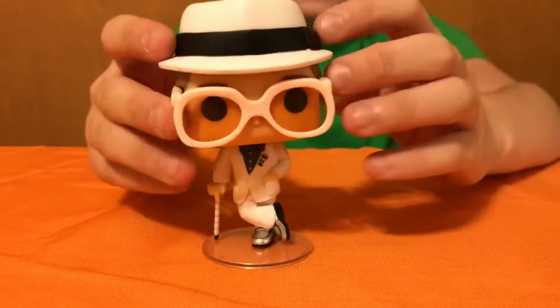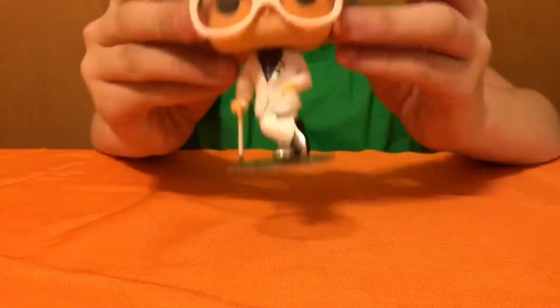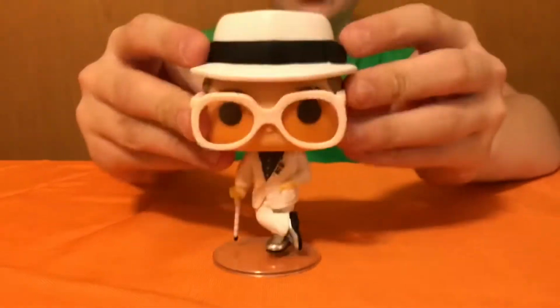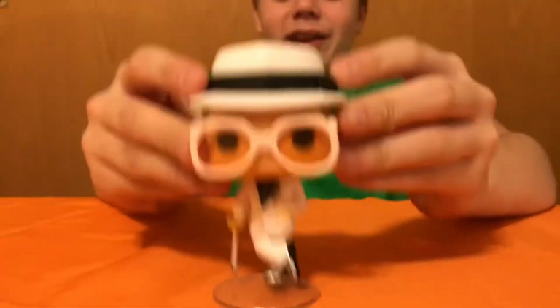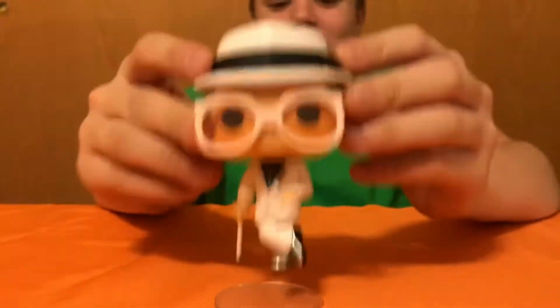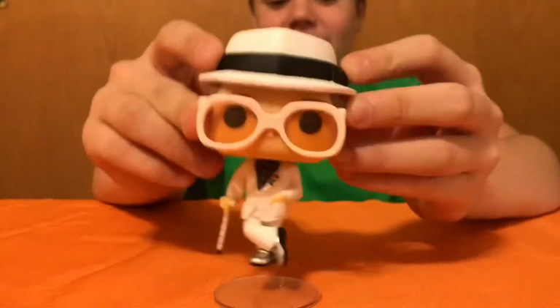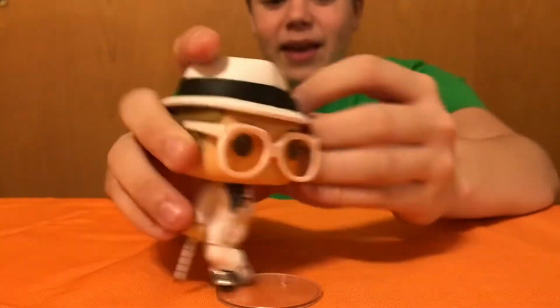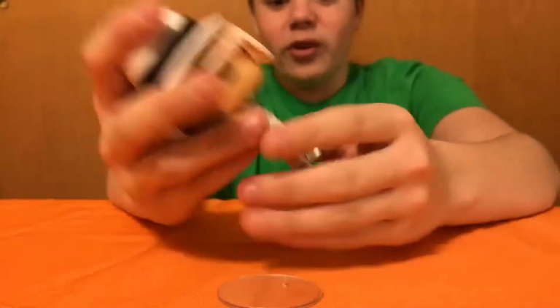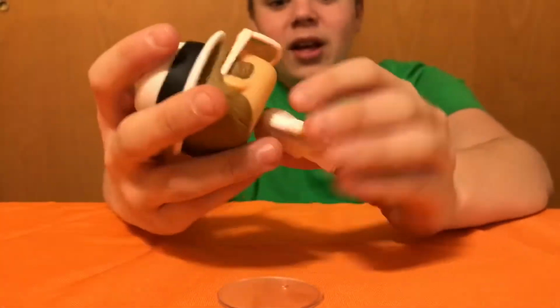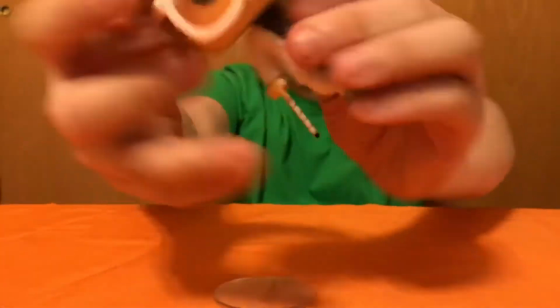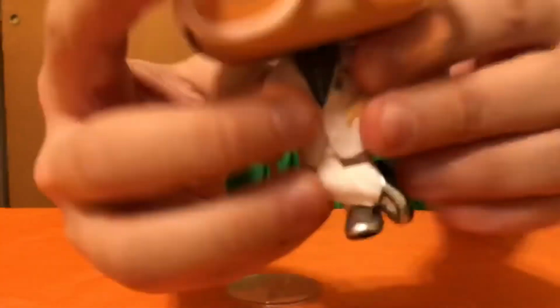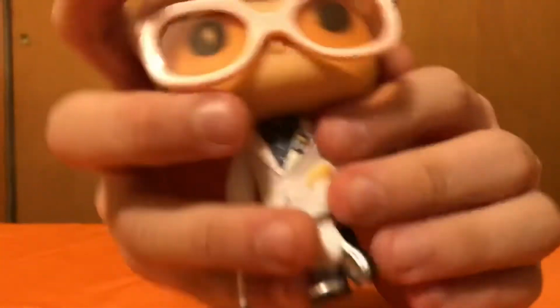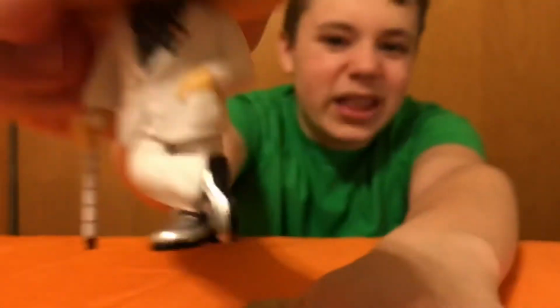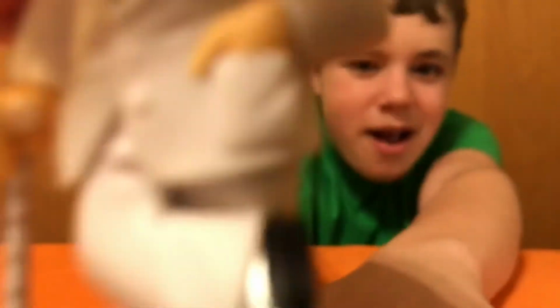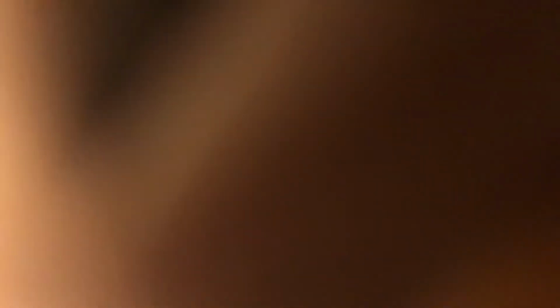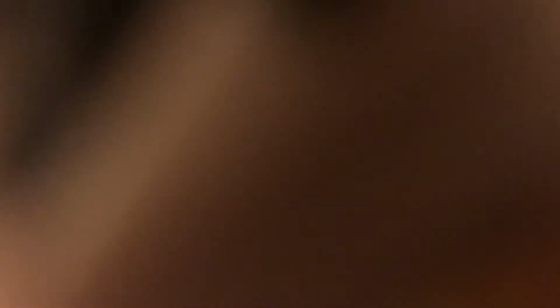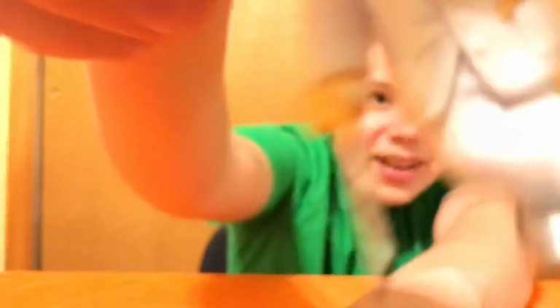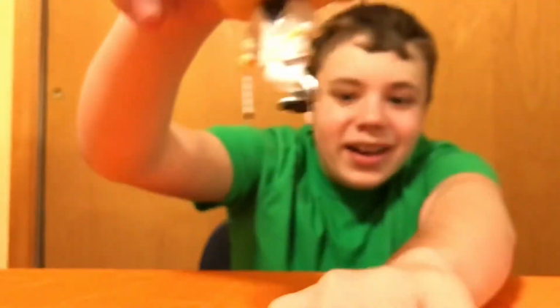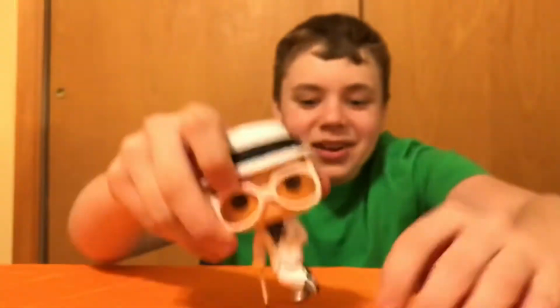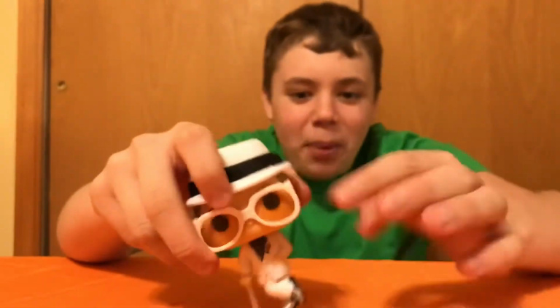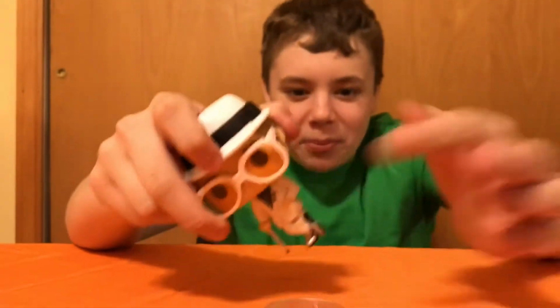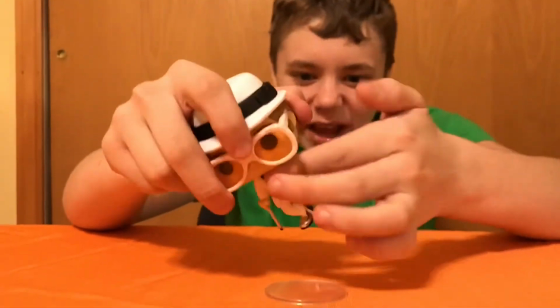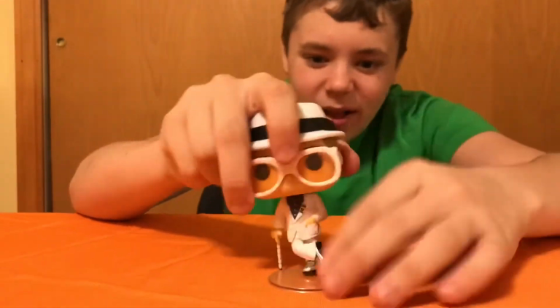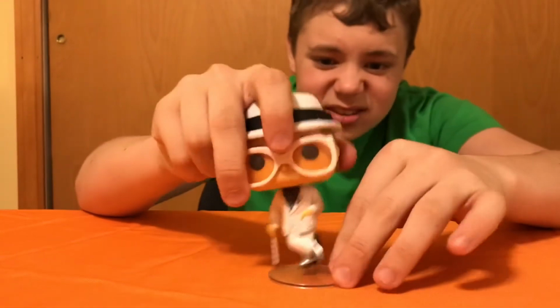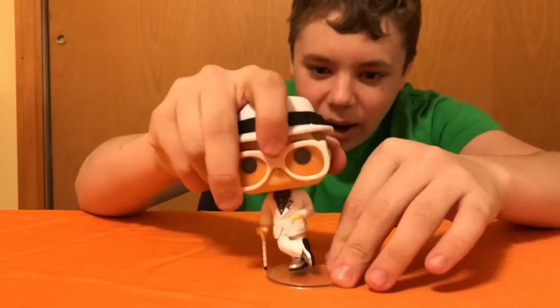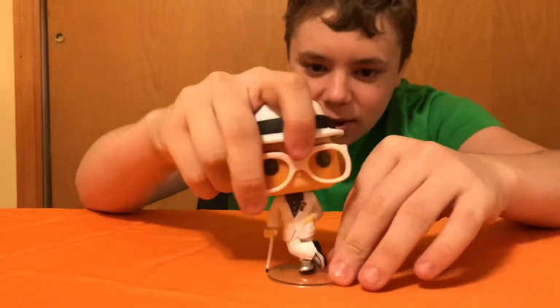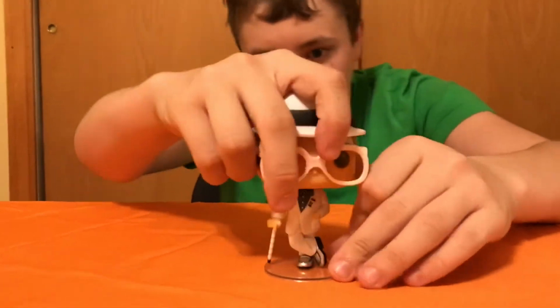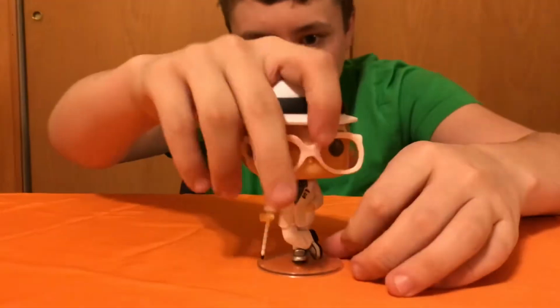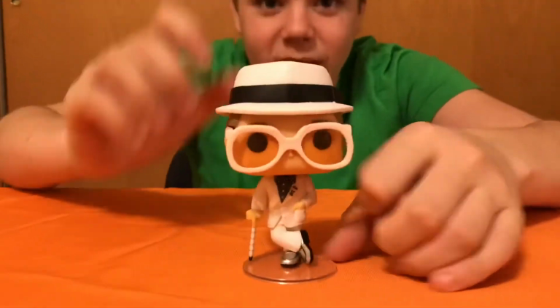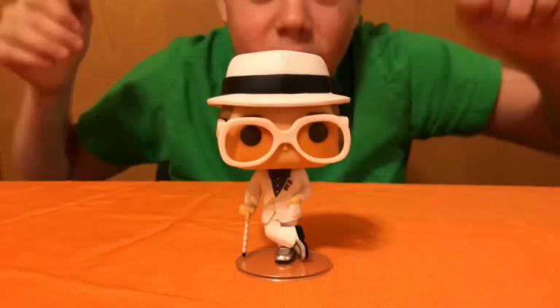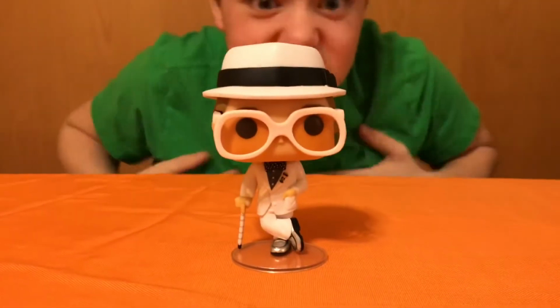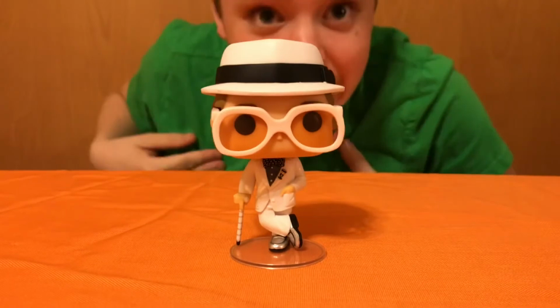So this is Elton John at his greatest hits outfit, as you can see right there. He's got a little pop right there — he has his own pop. Oh boy, he's a collector just like me.